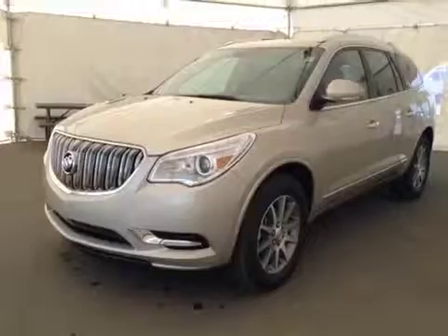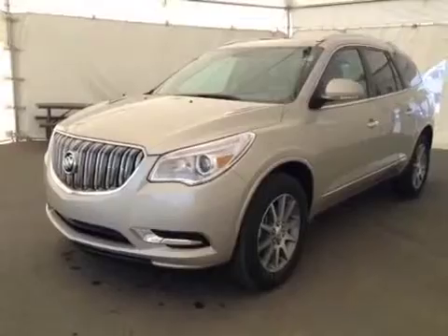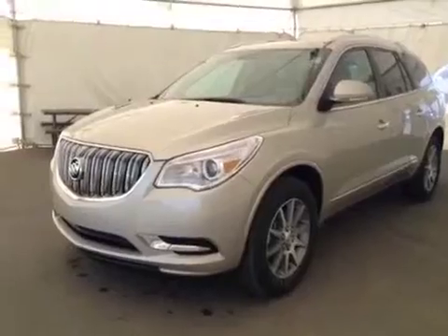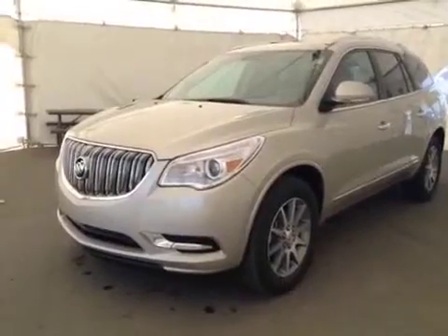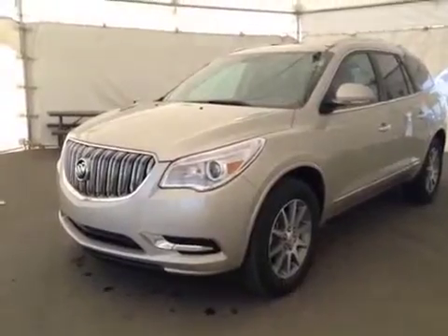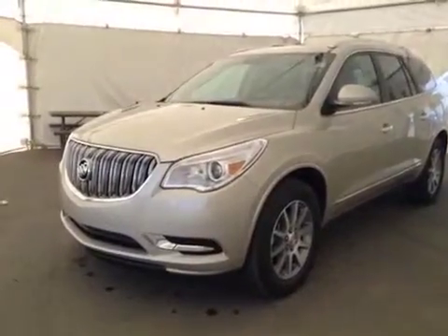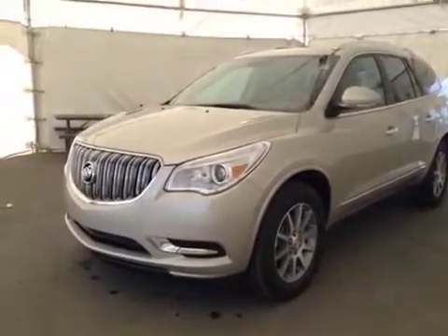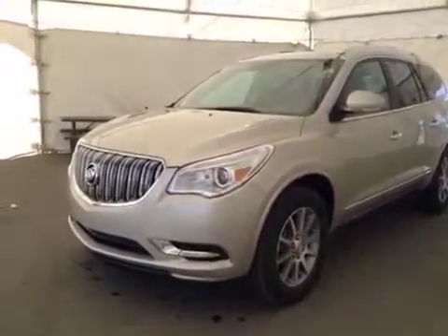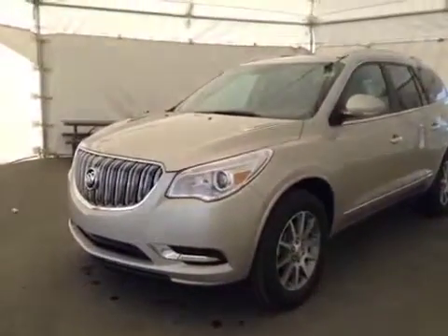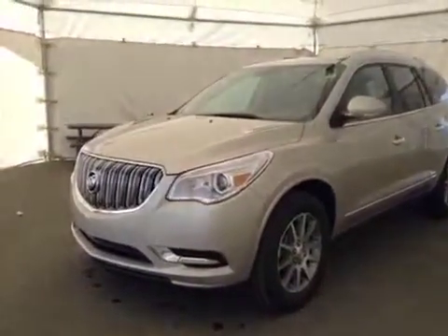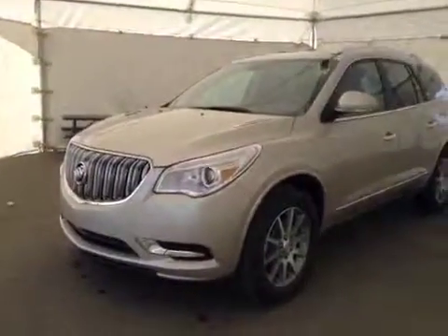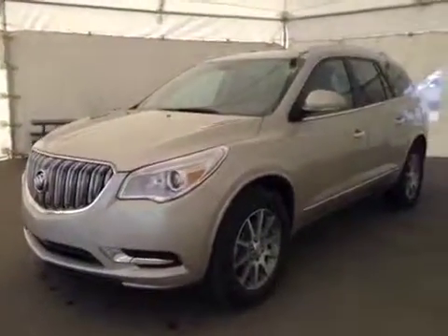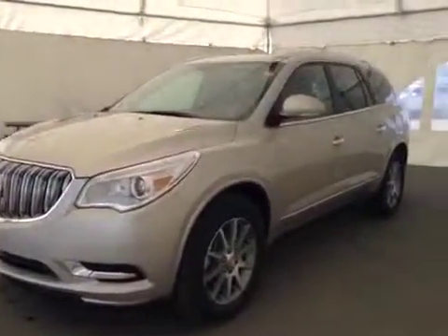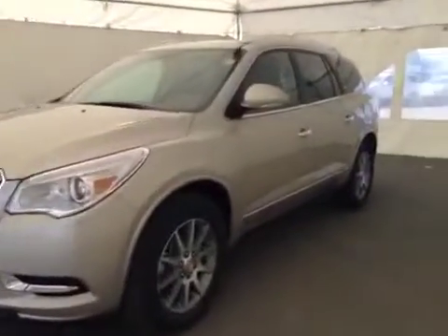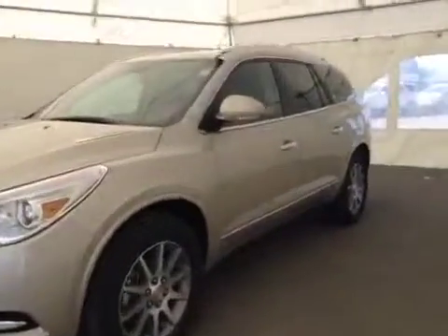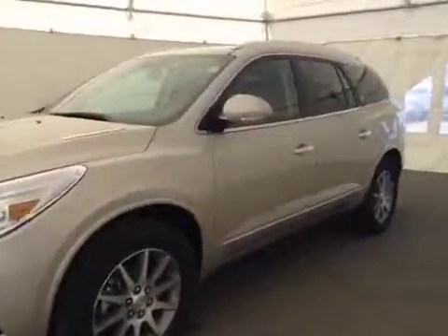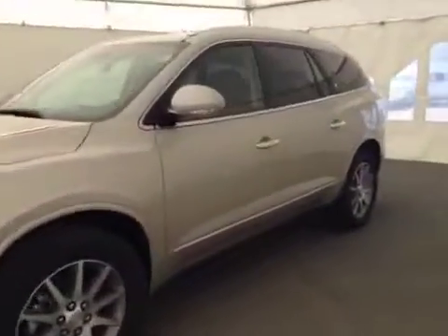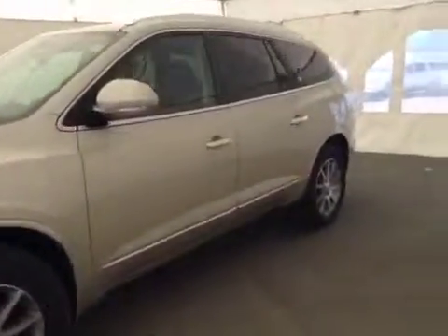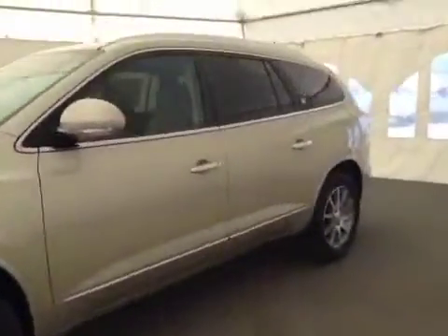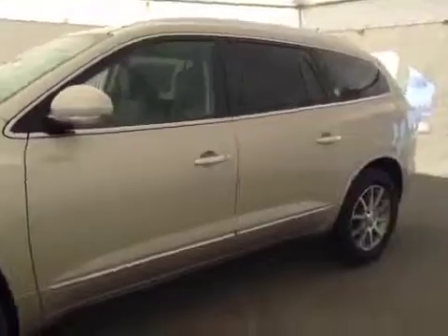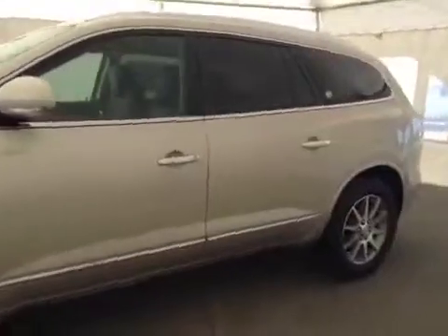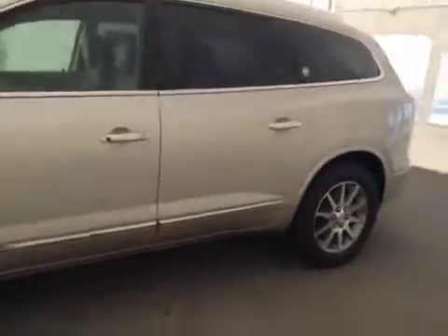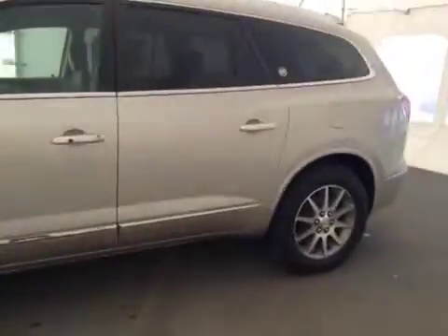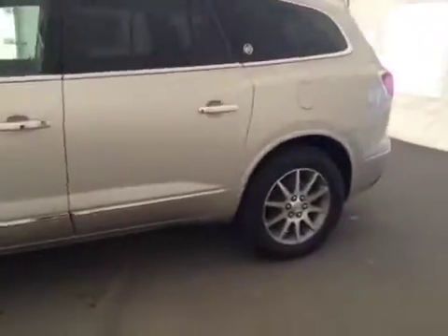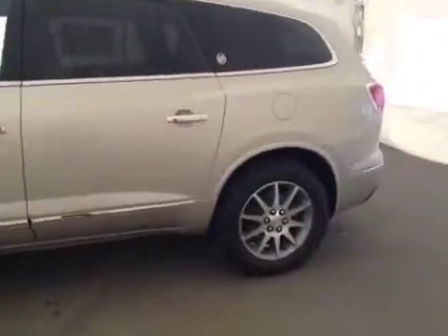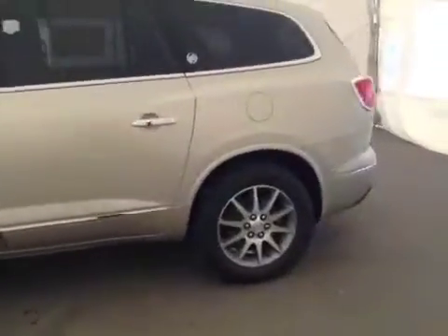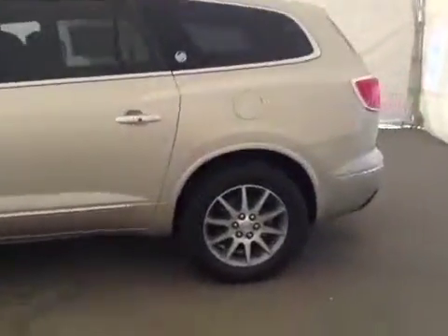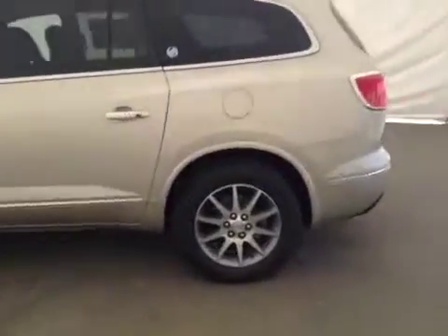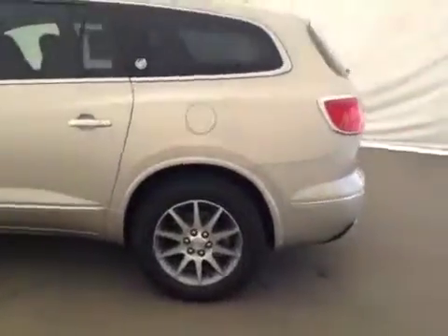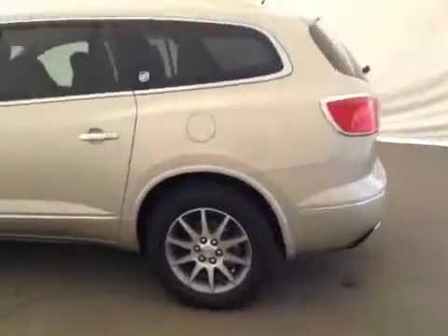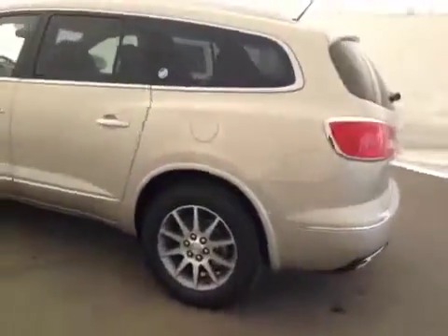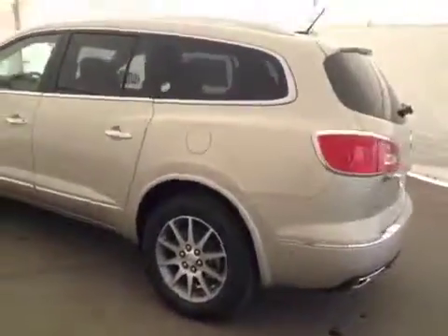This is stock number 134856, 2014 Buick Enclave, all-wheel-drive. Exterior color is champagne silver.